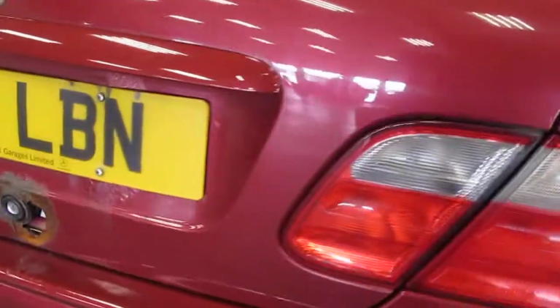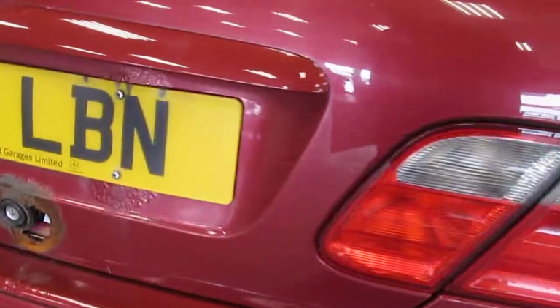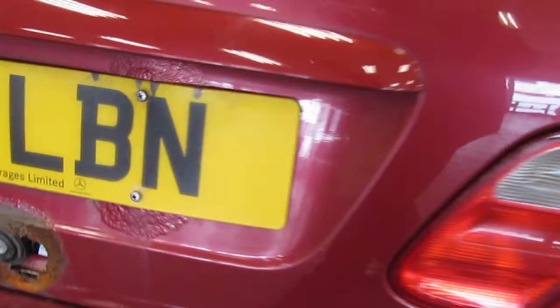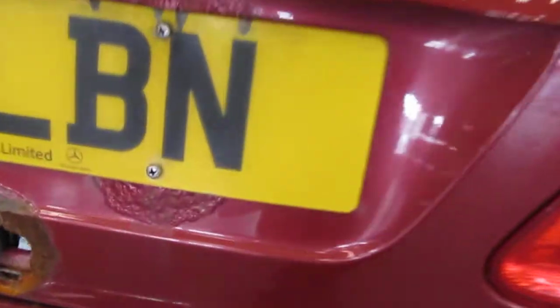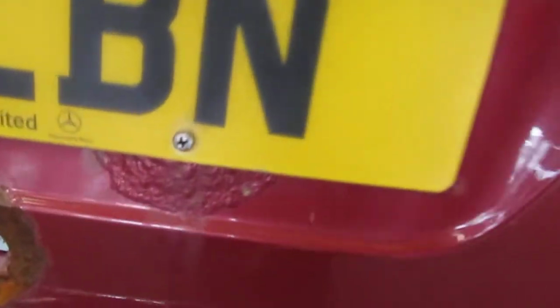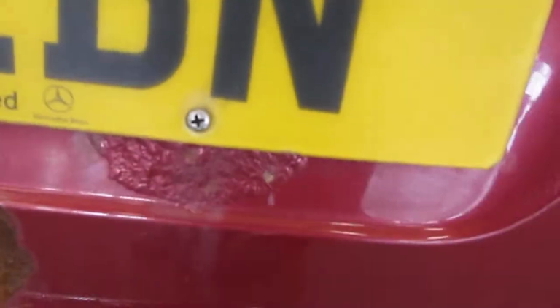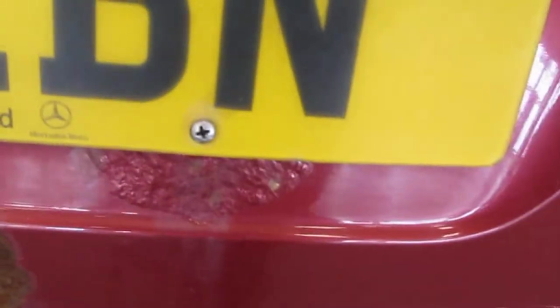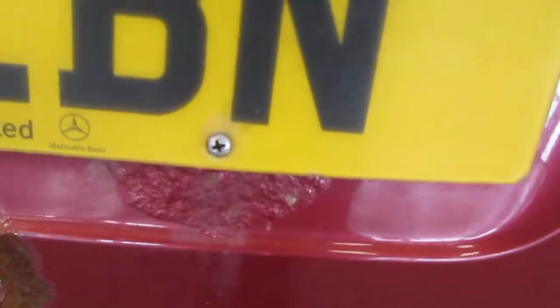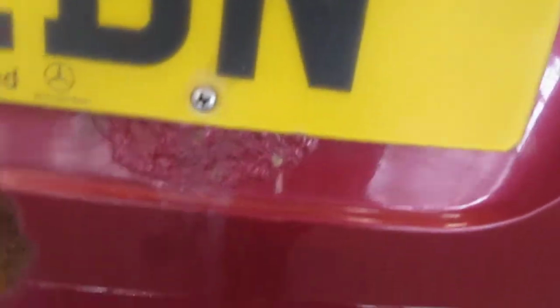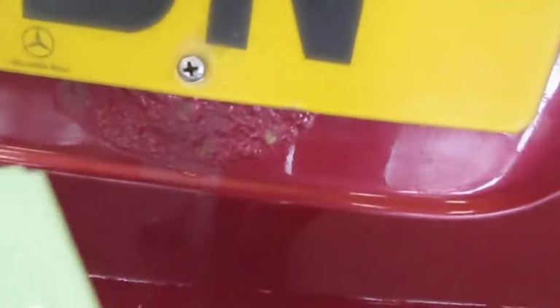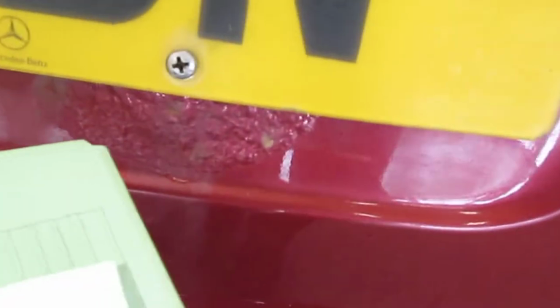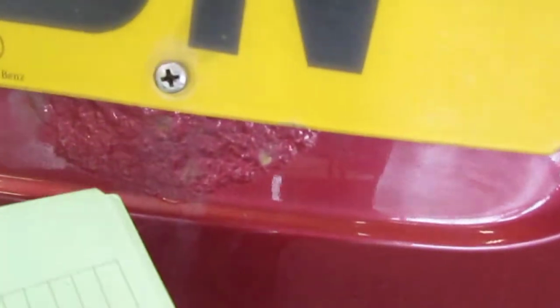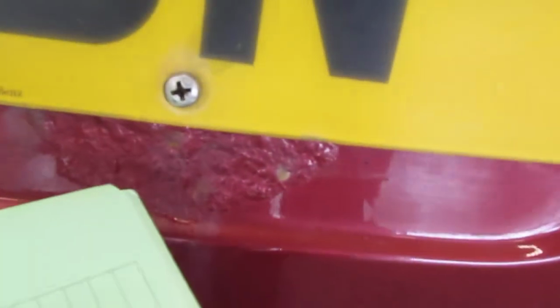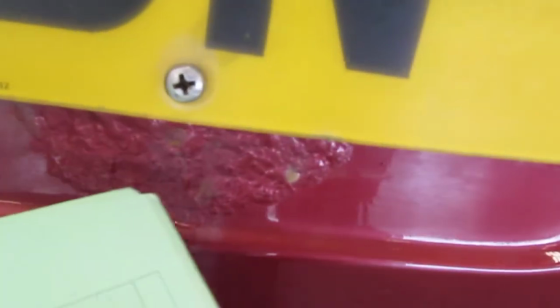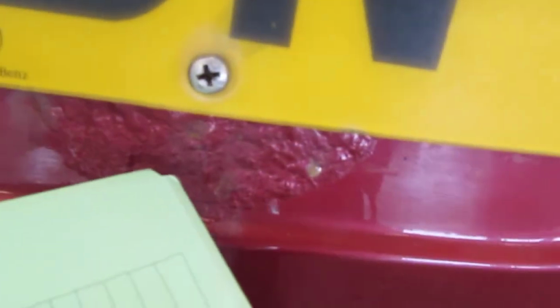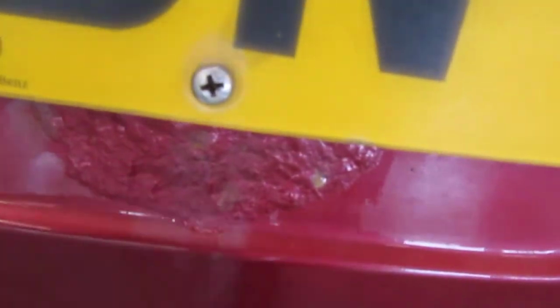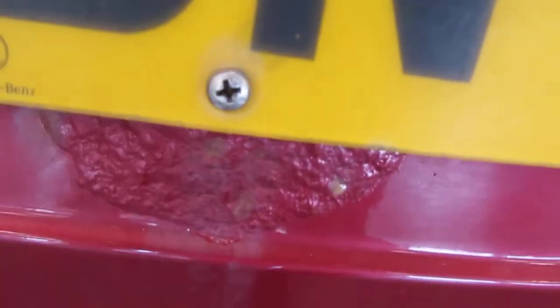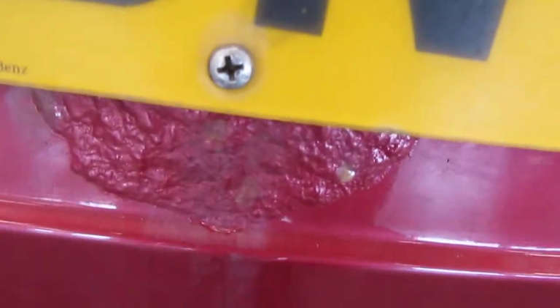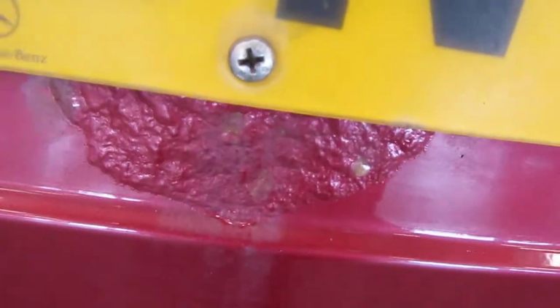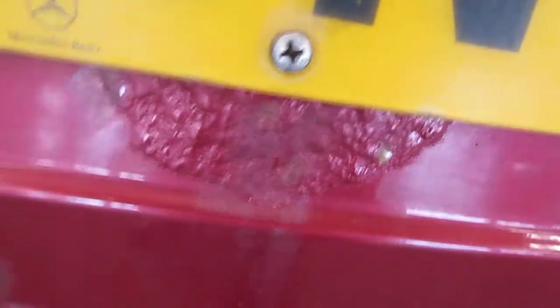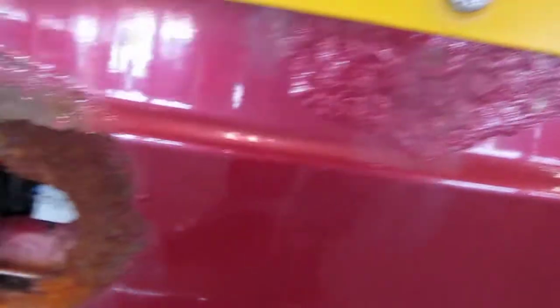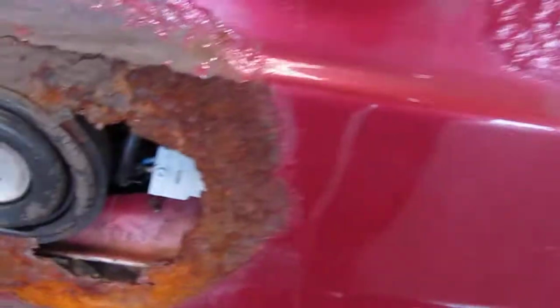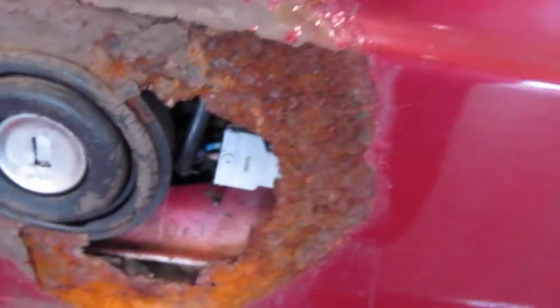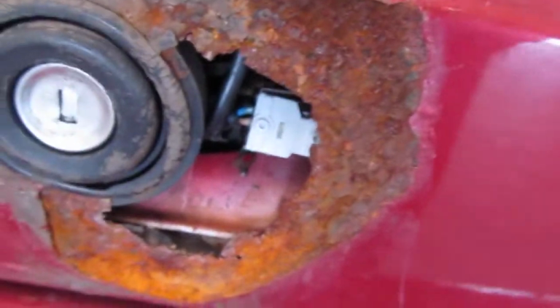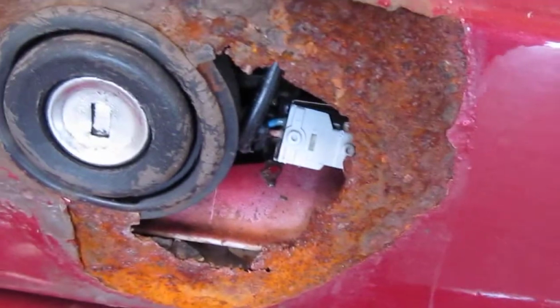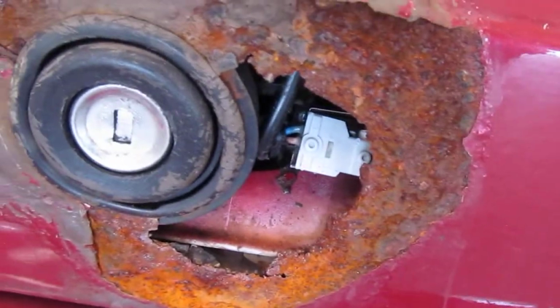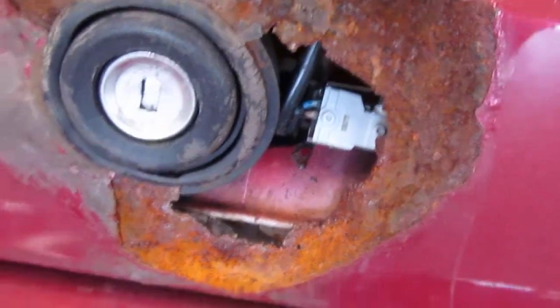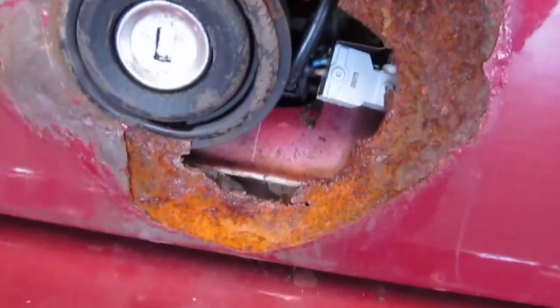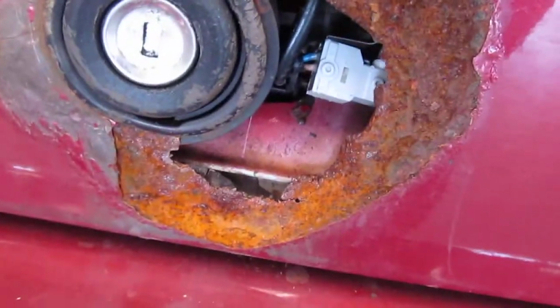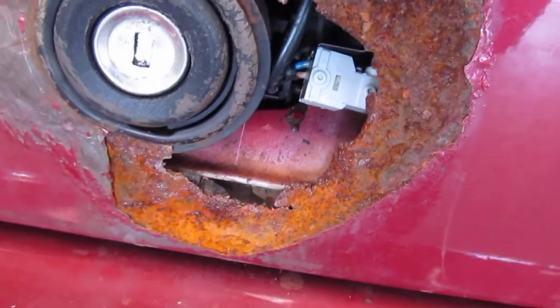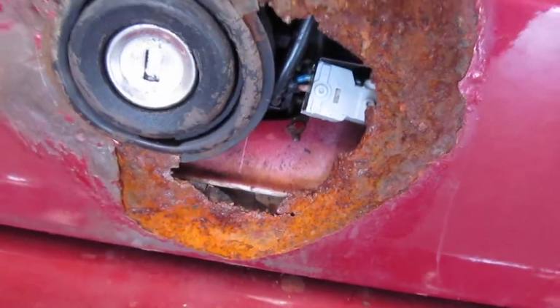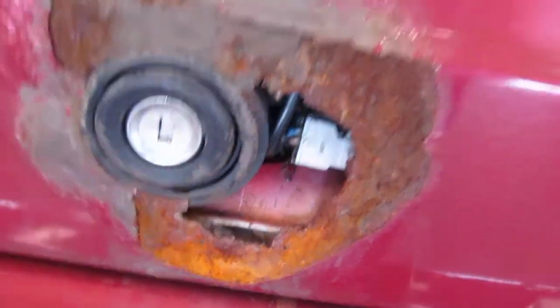On the rear boot, typical of the way that Mercedes fit their number plates, we've got significant corrosion there. And around the boot lock, we've lost the metal in its entirety.